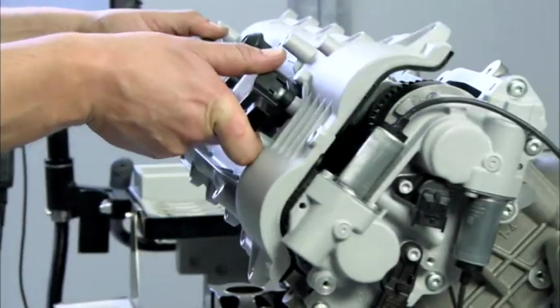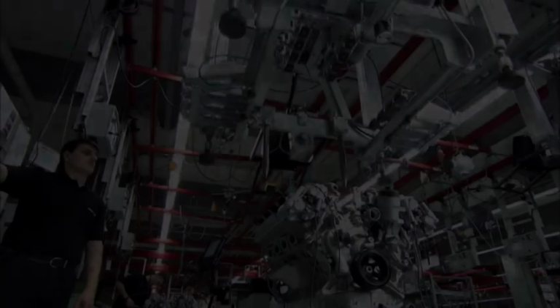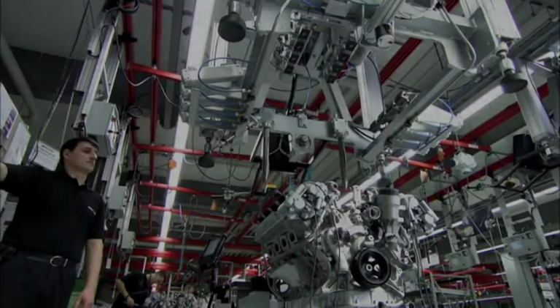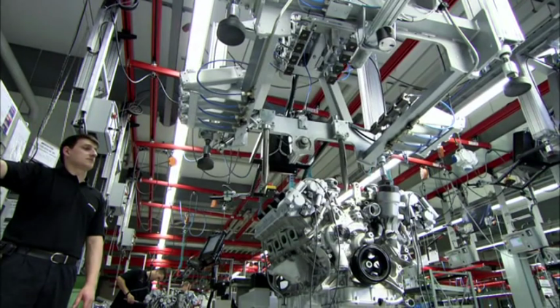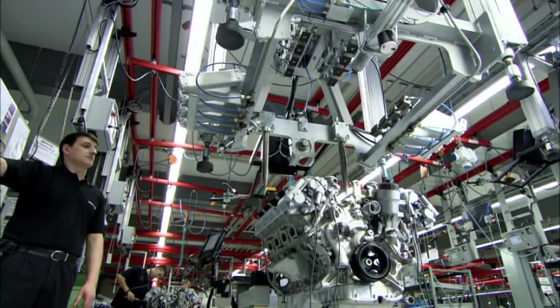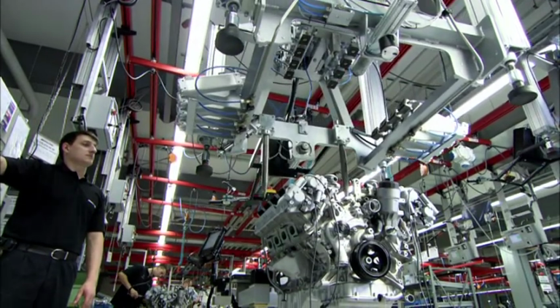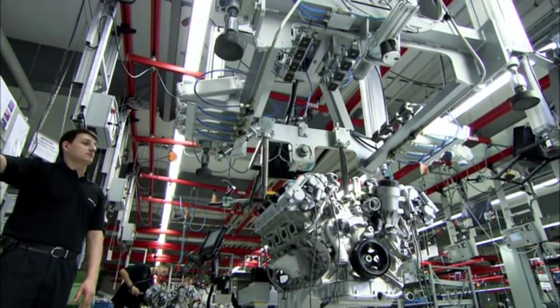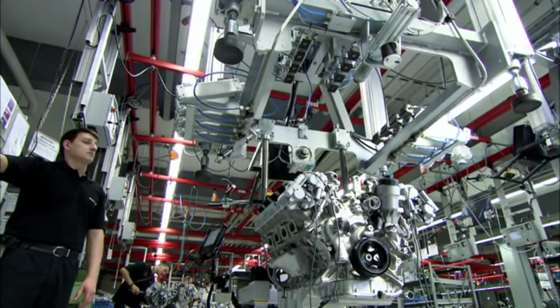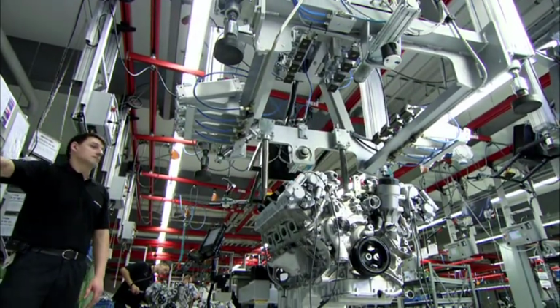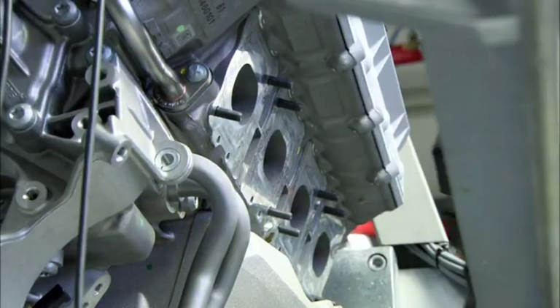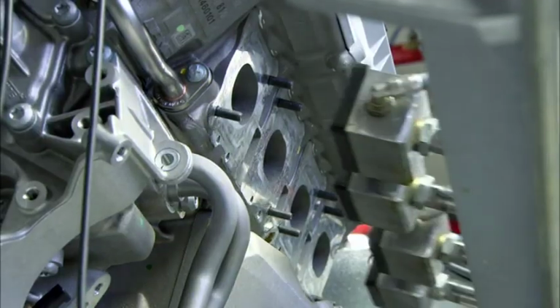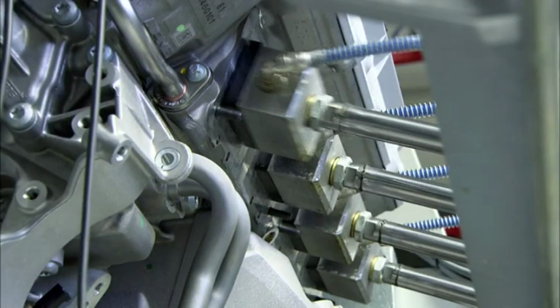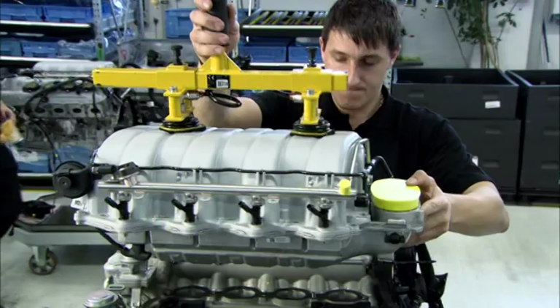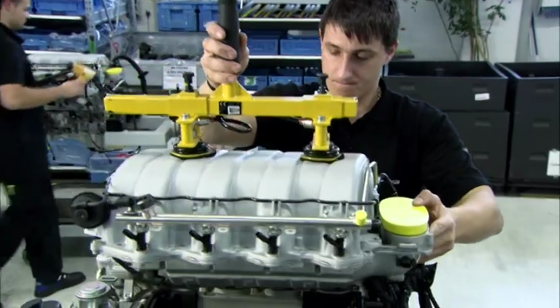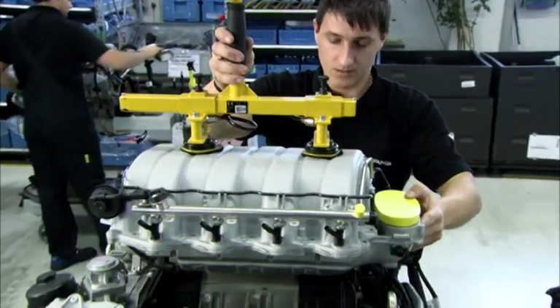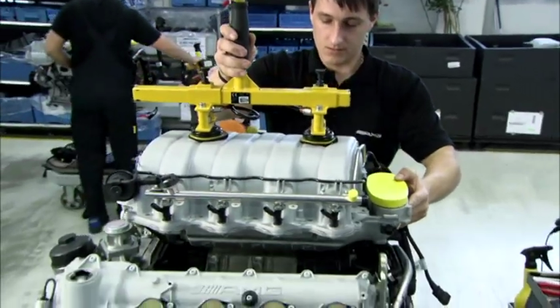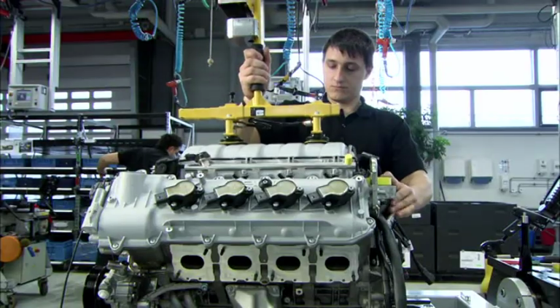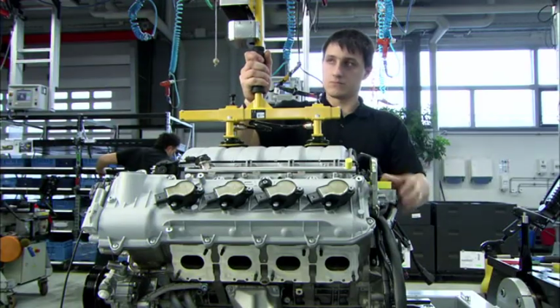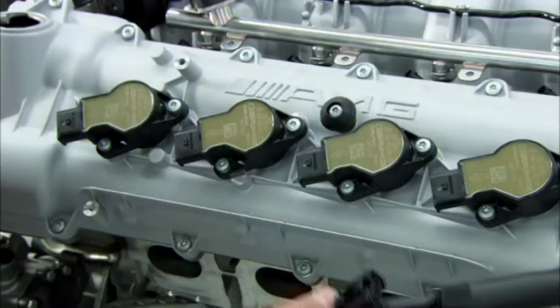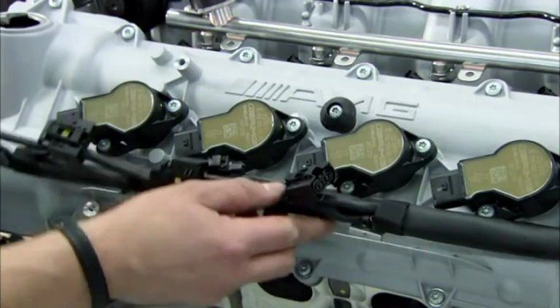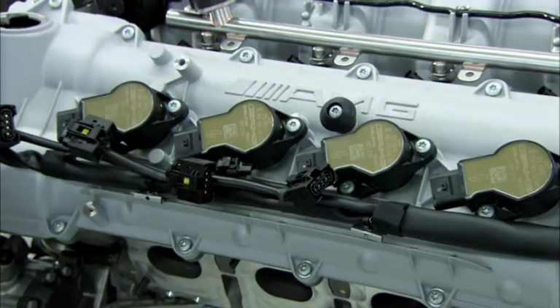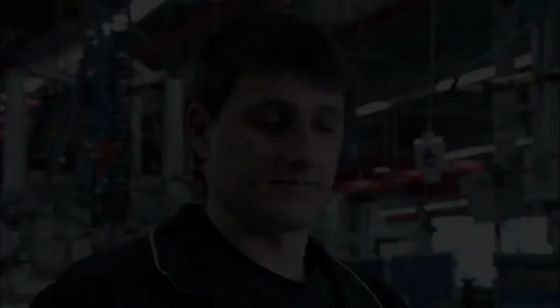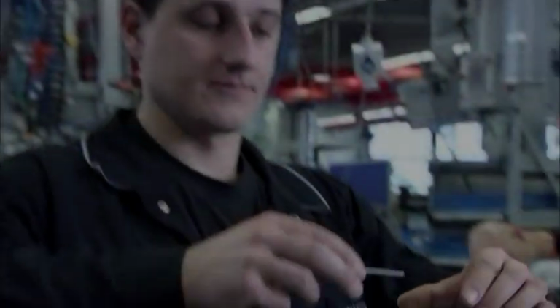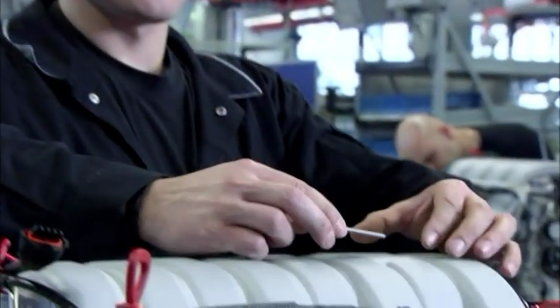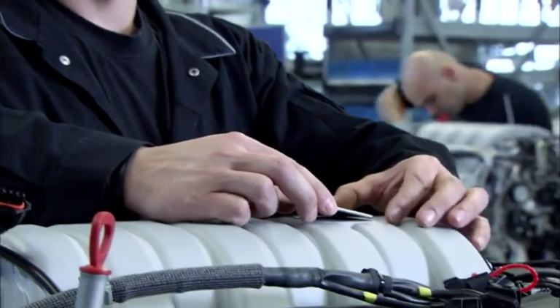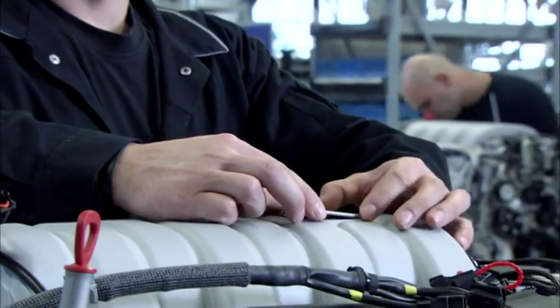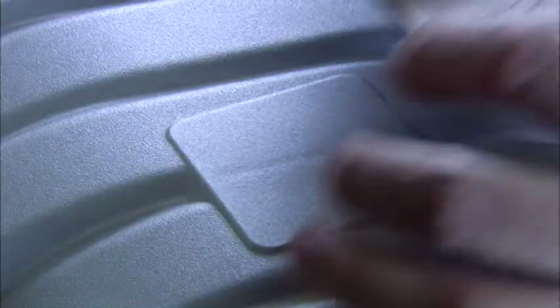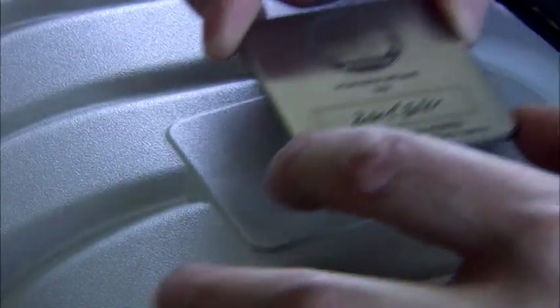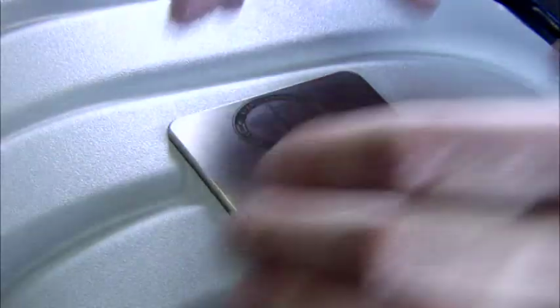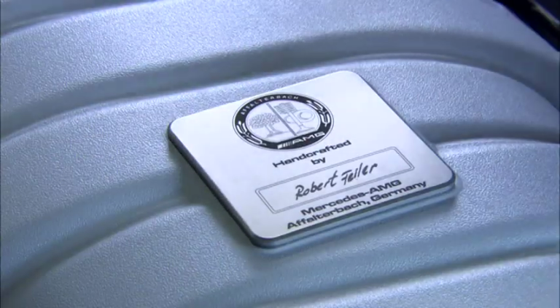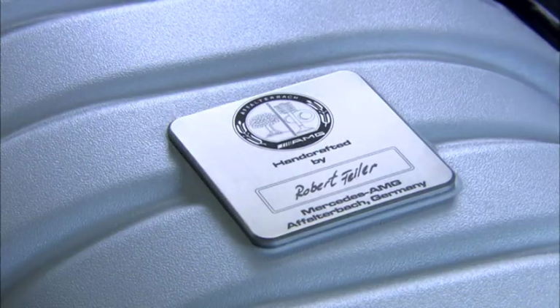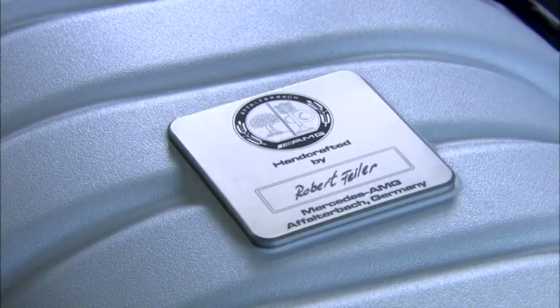Now it's time to test the engine block for leaks using environmentally friendly technology. Once the induction module has been installed, the assembling technician affixes his signature to the engine to attest to its quality.